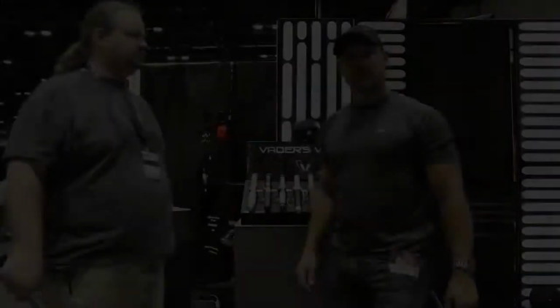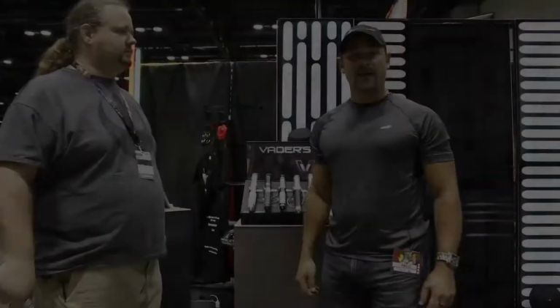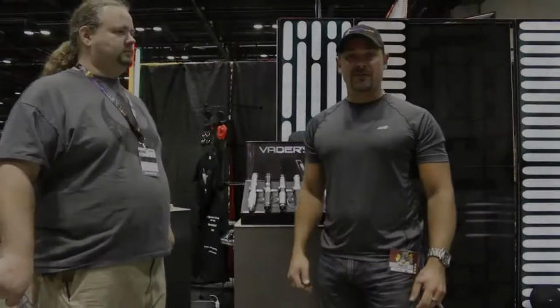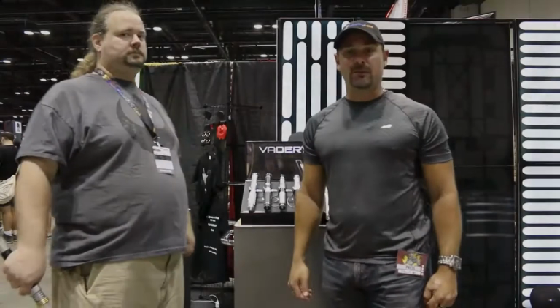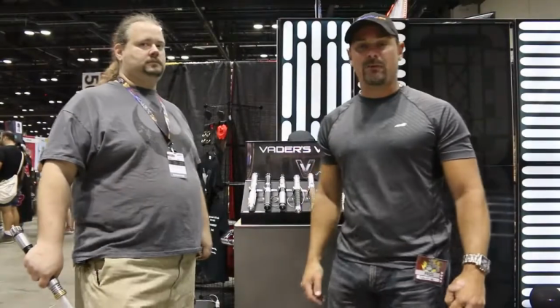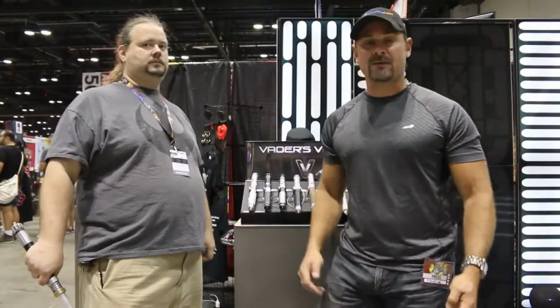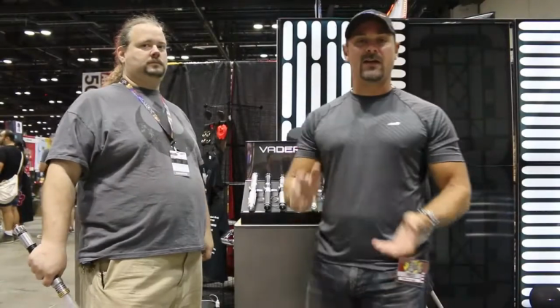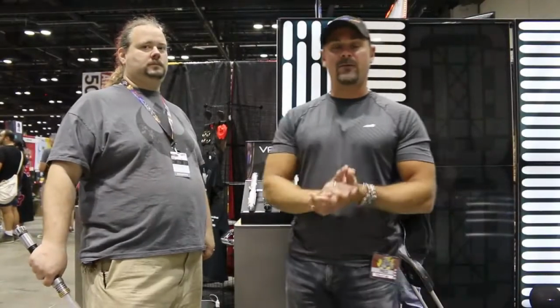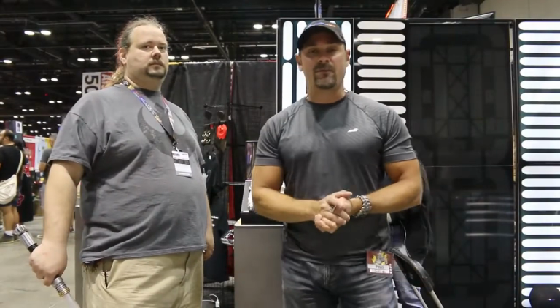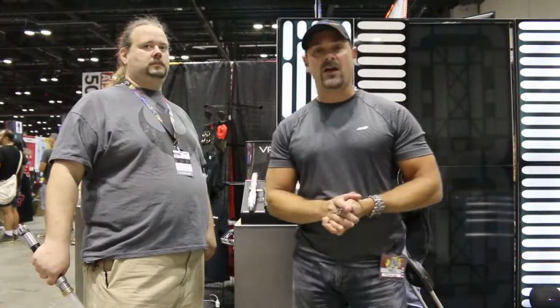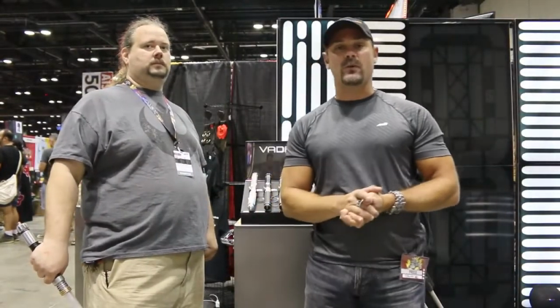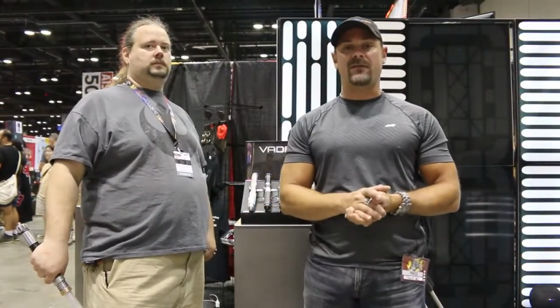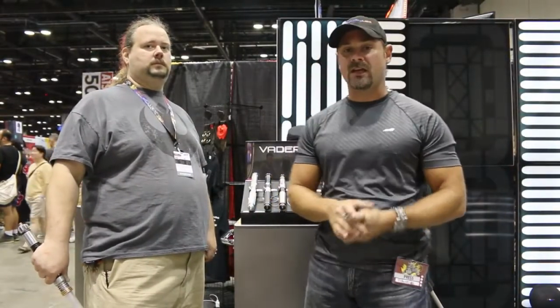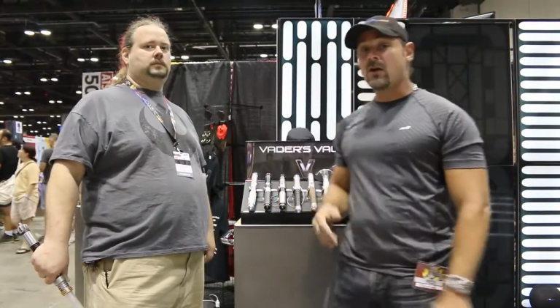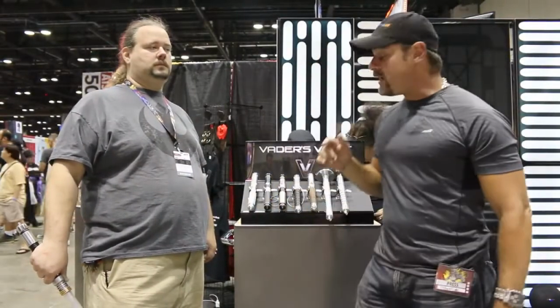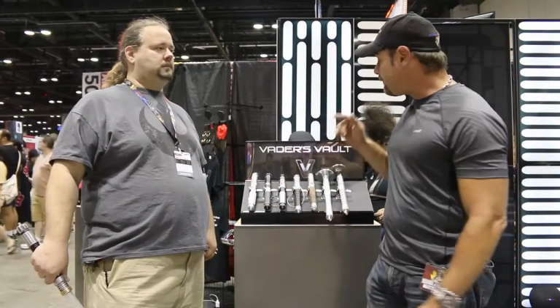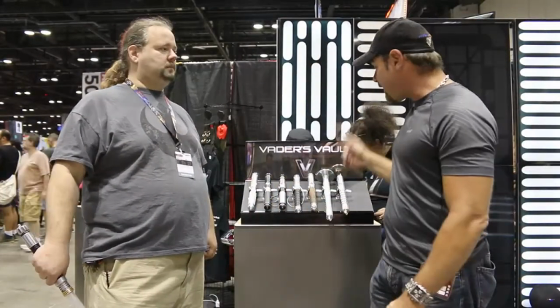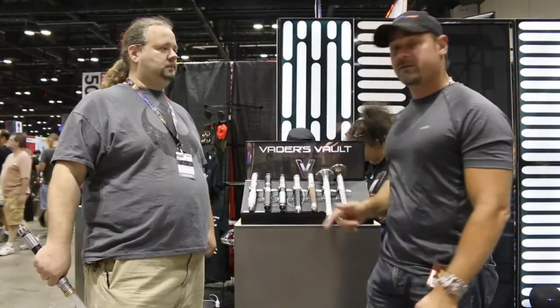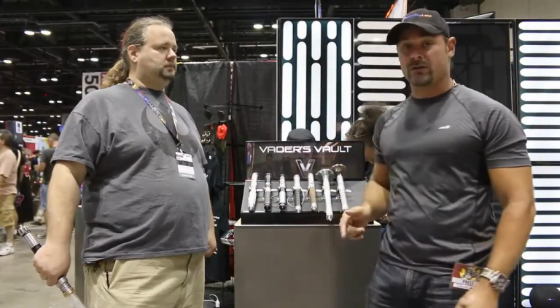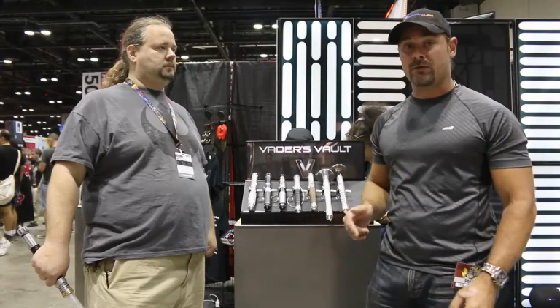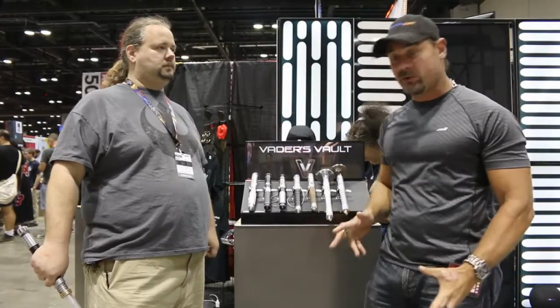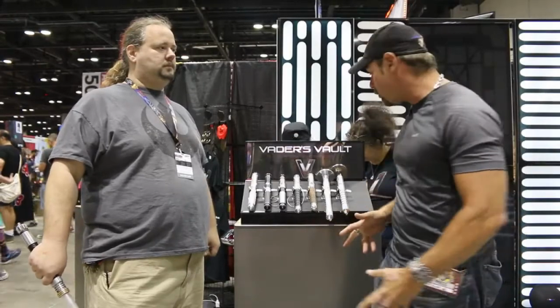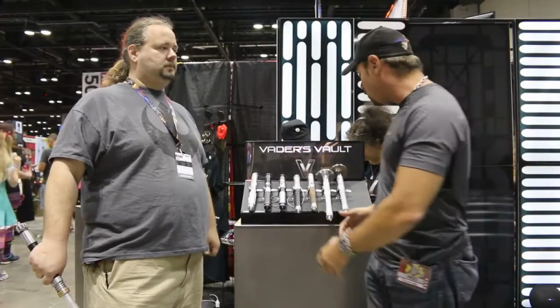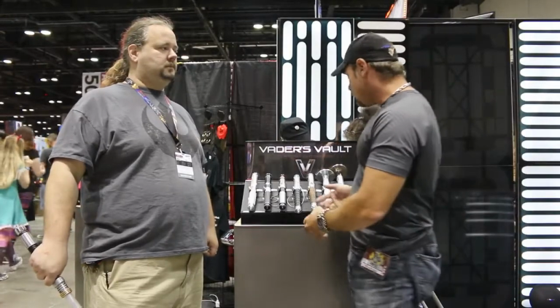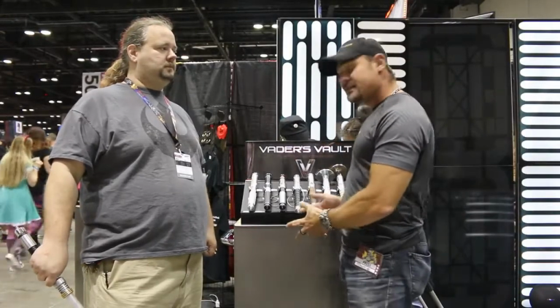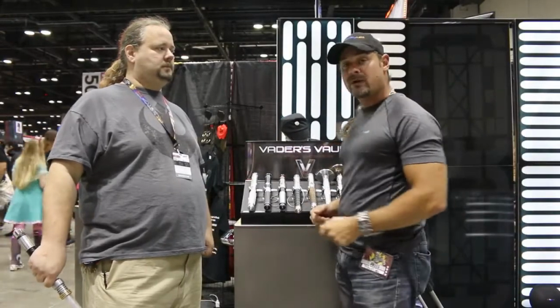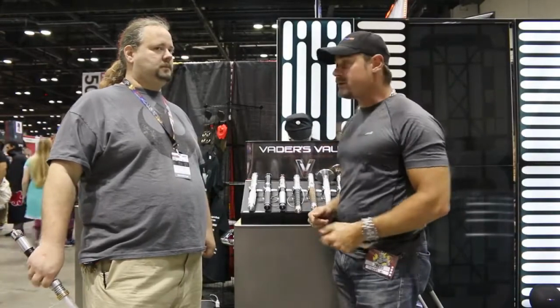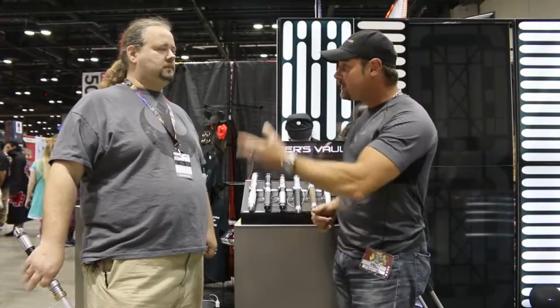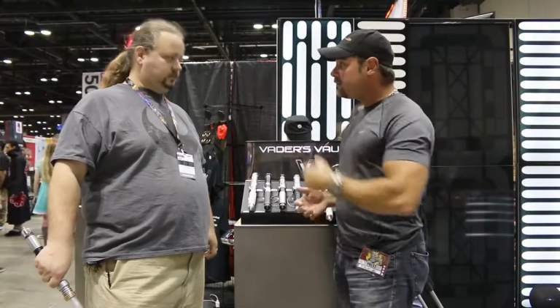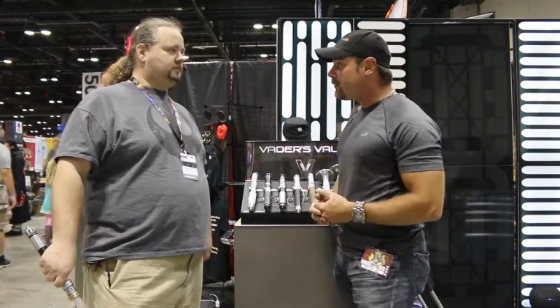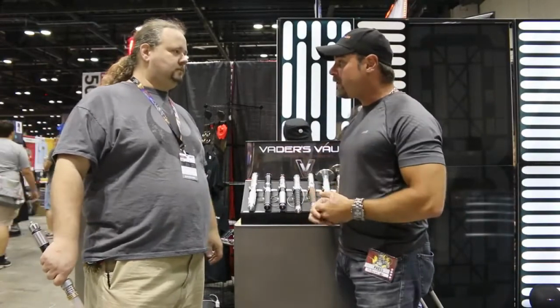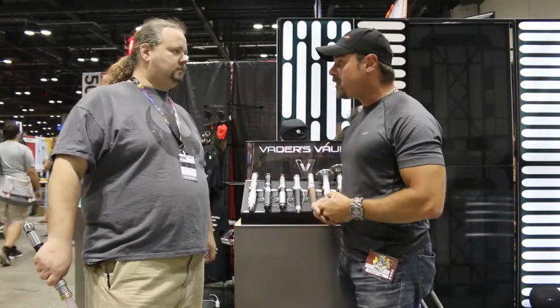Hi, this is Jason with Tech. We're live providing coverage of MegaCon 2017. We have Vader's Vault here with some really cool lightsaber replicas. Tell me a bit more about your product.